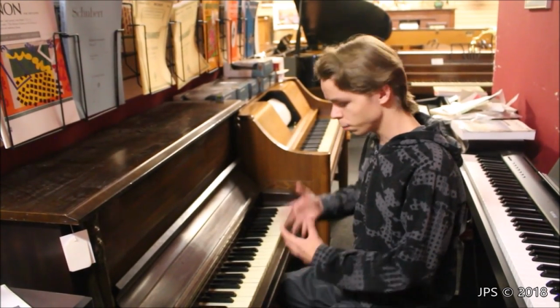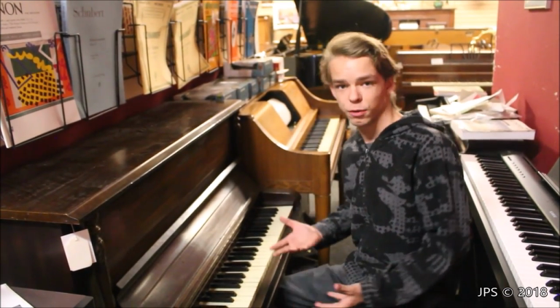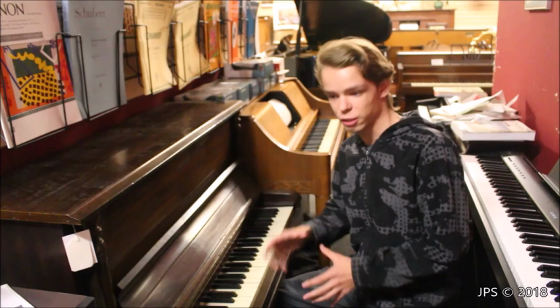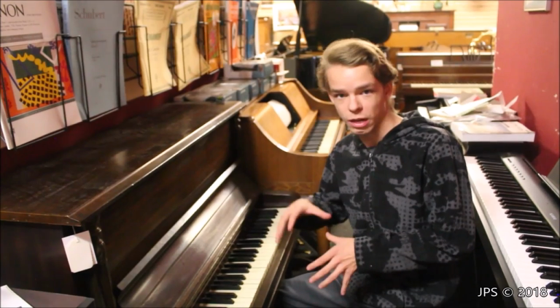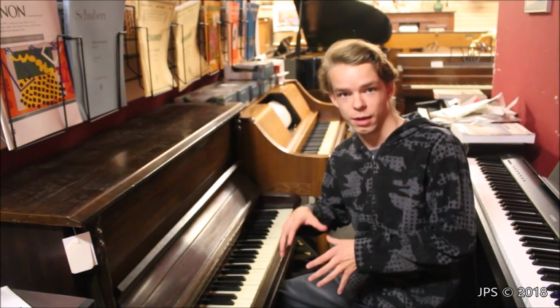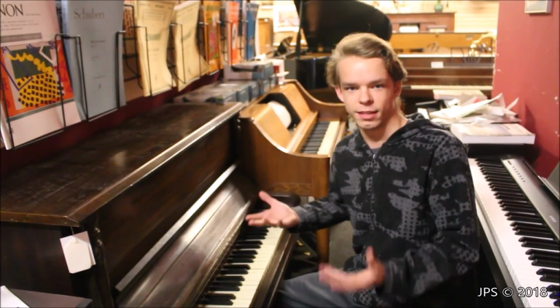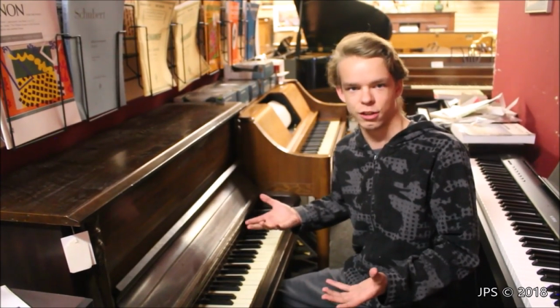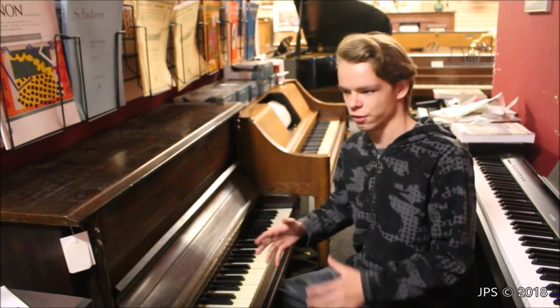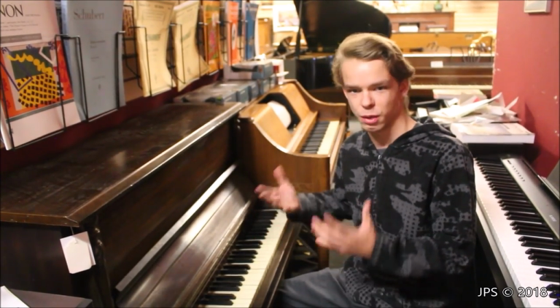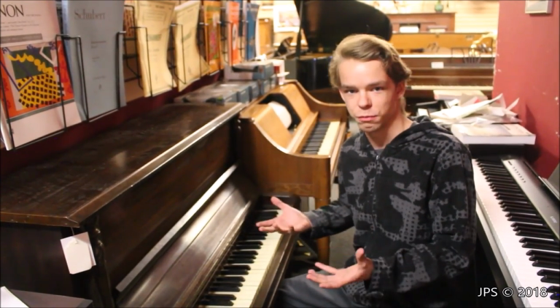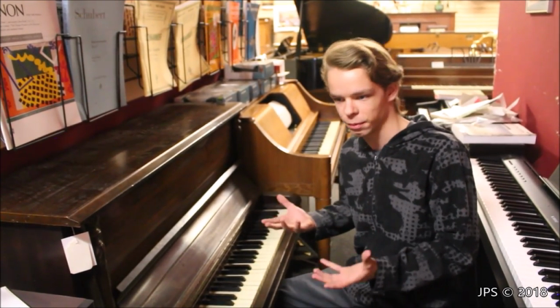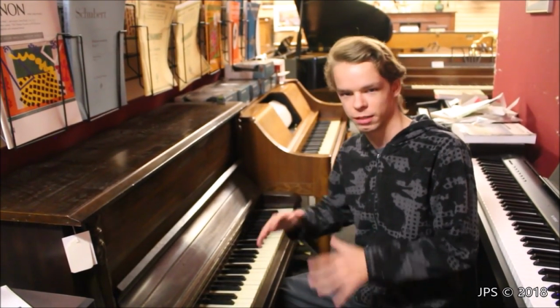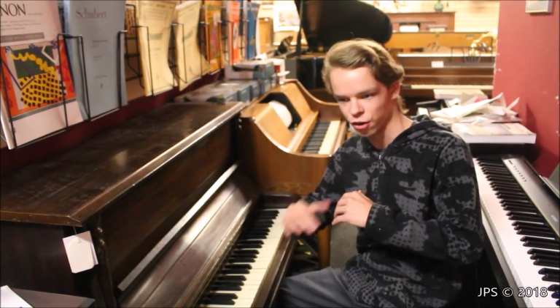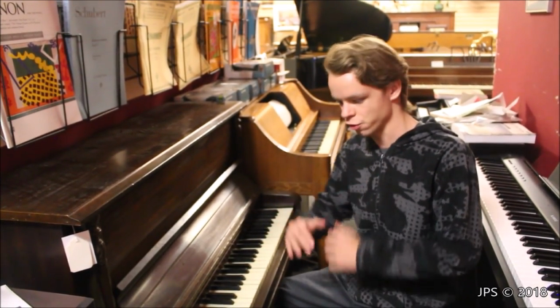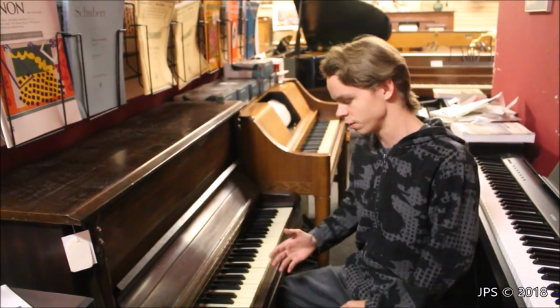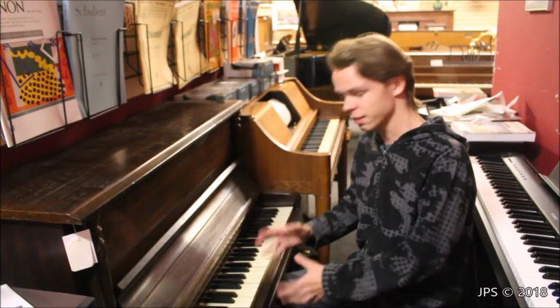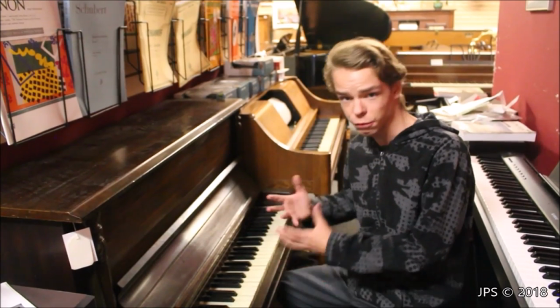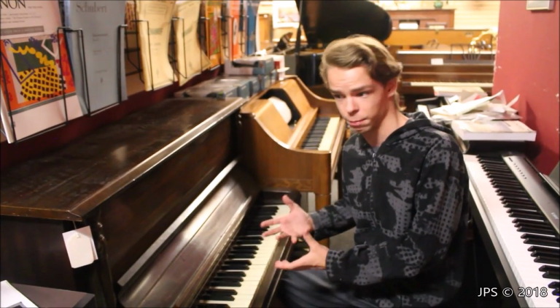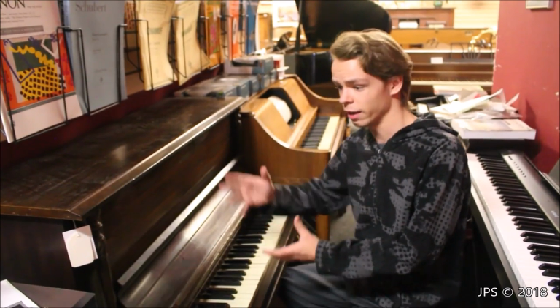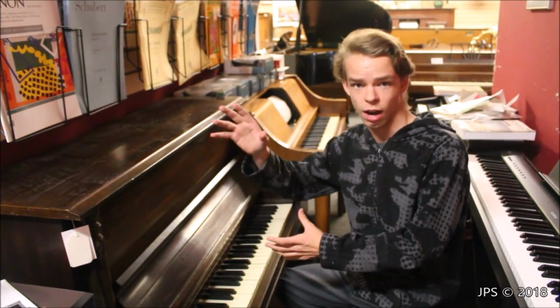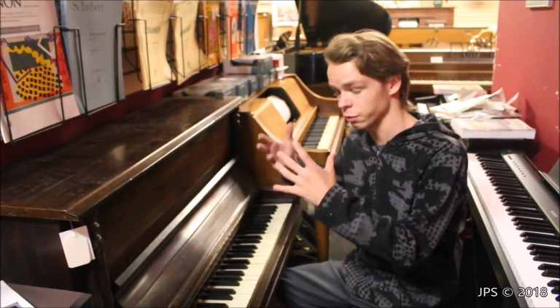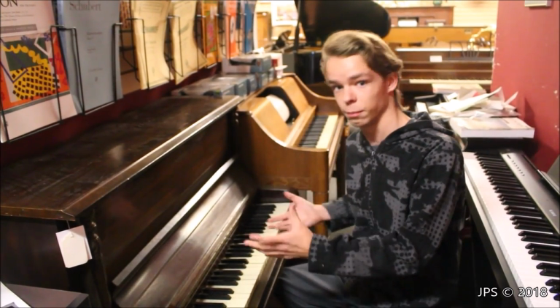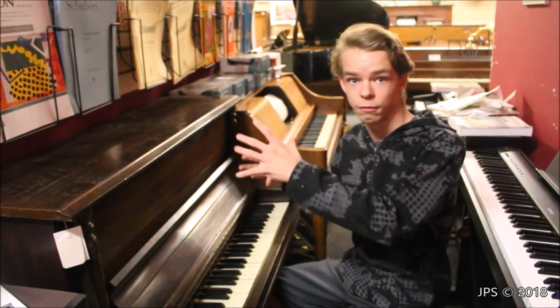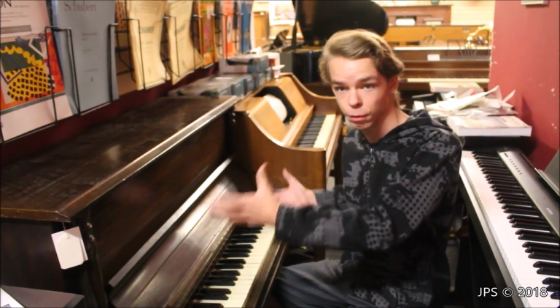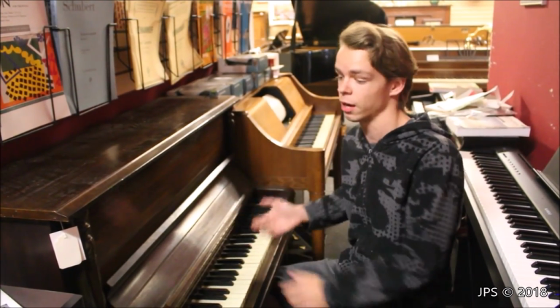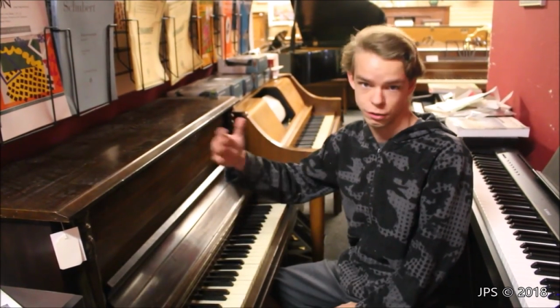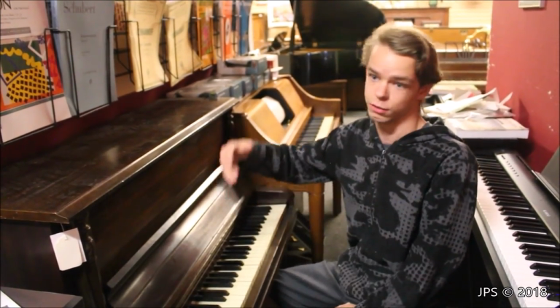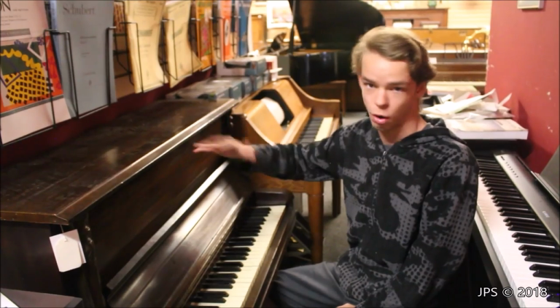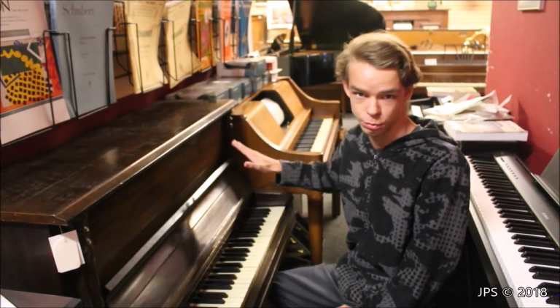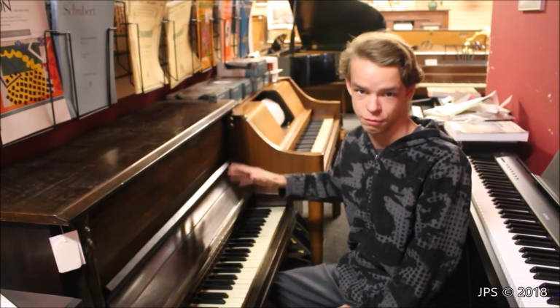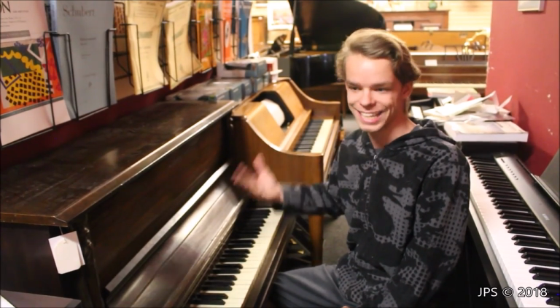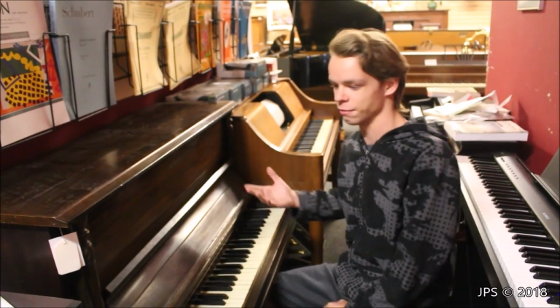You might be familiar with the little Schoenhut pianos that you might see at Guitar Center, but those aren't real pianos even though they are geared for children. This is a full blown piano — it's not full scale, but it's a full blown piano. You've got strings, you've got all the normal stuff inside of it.